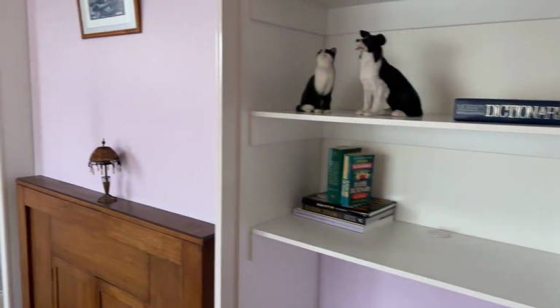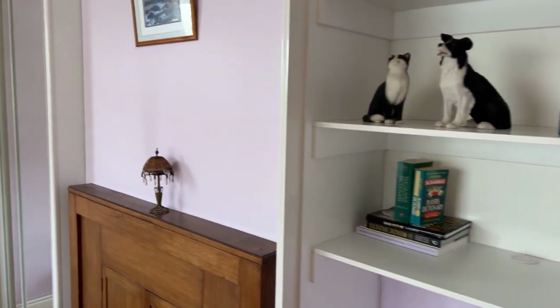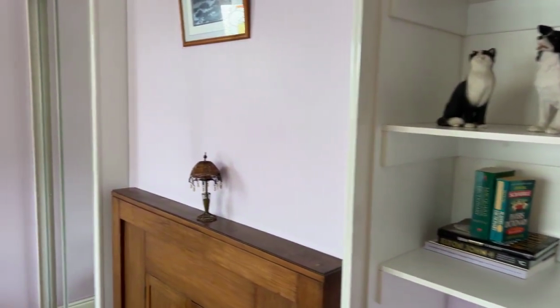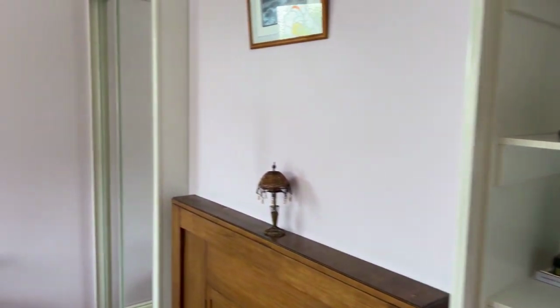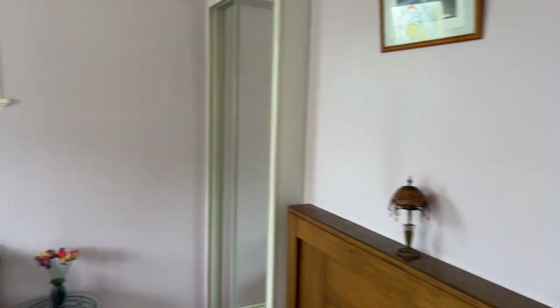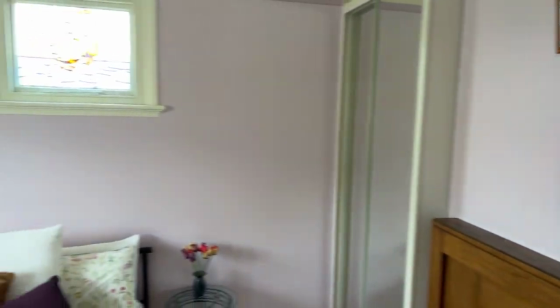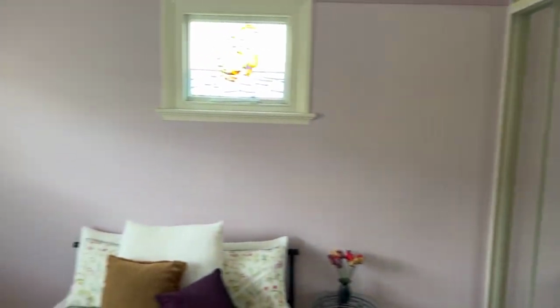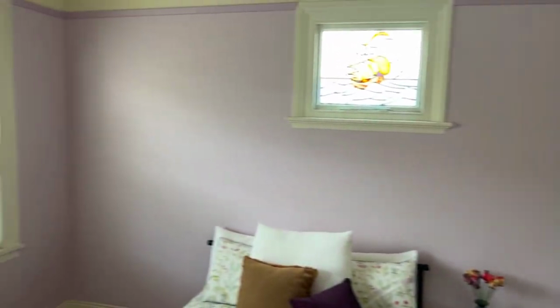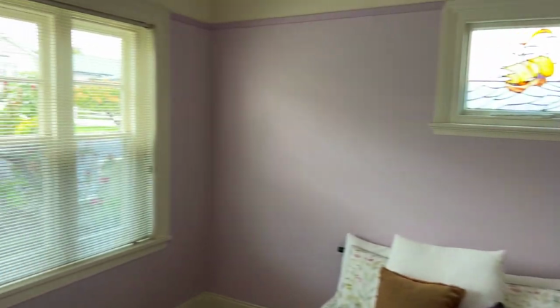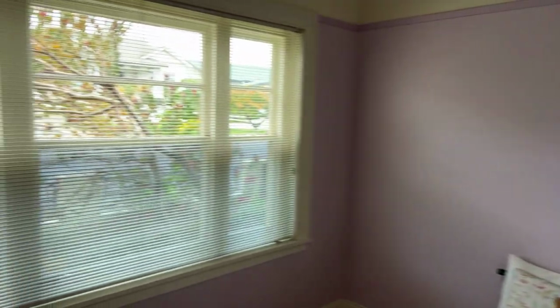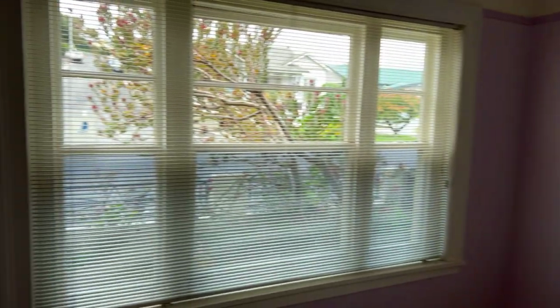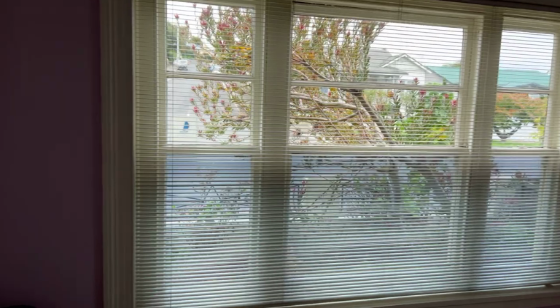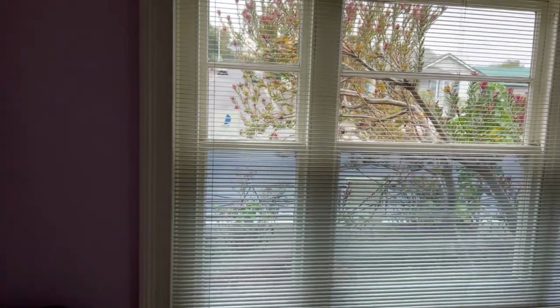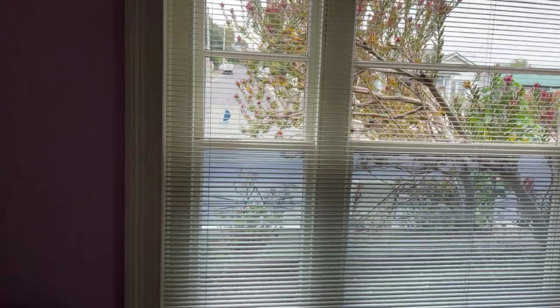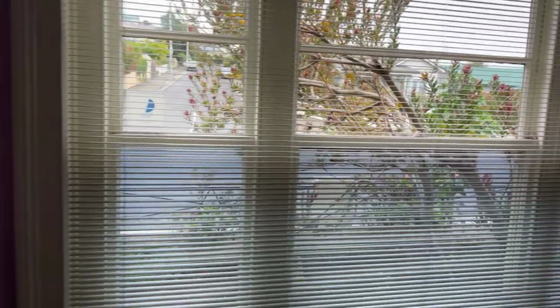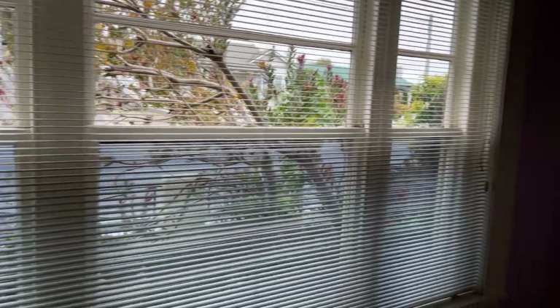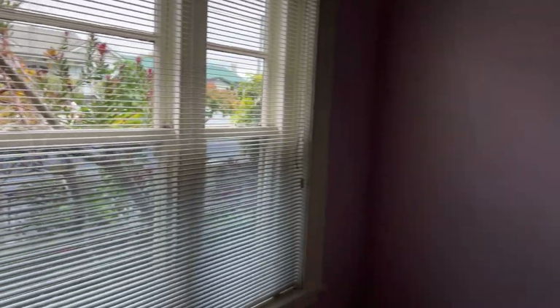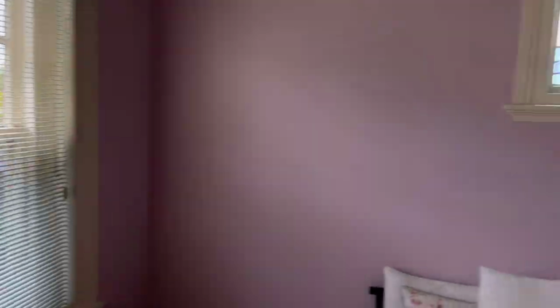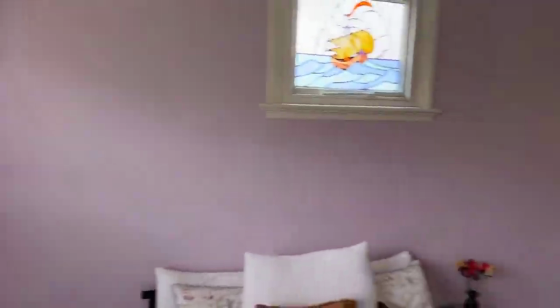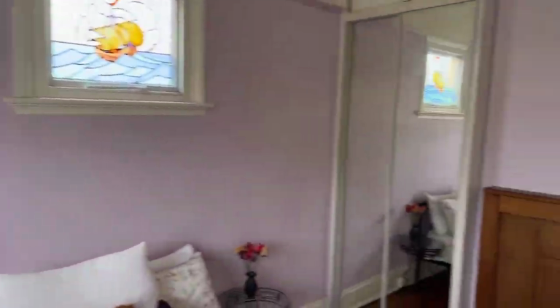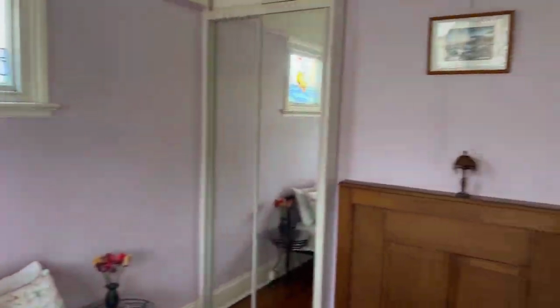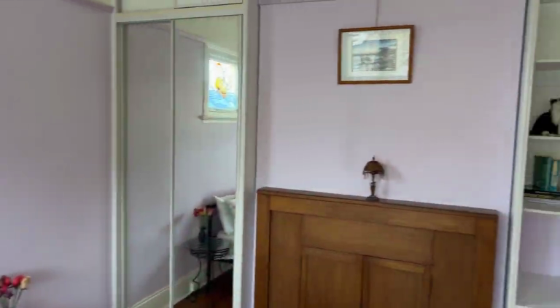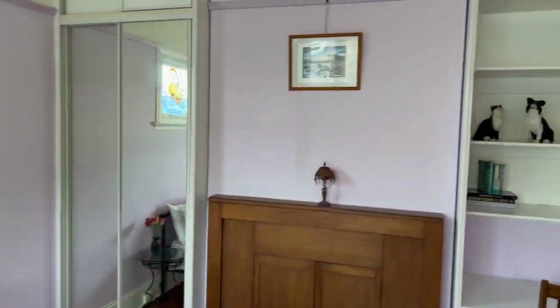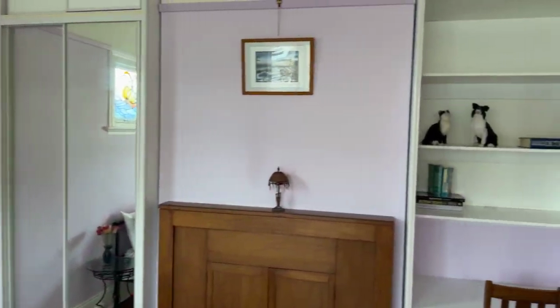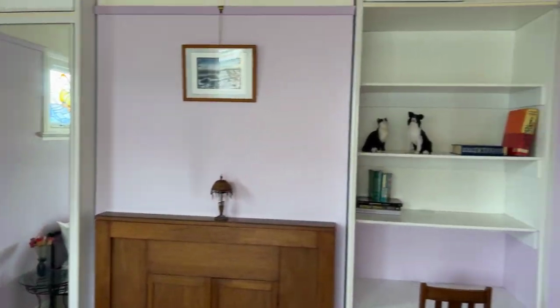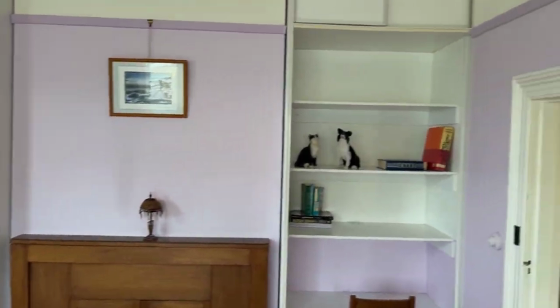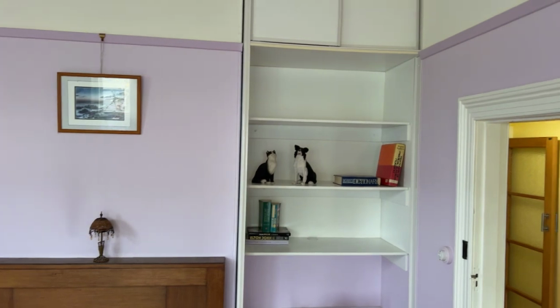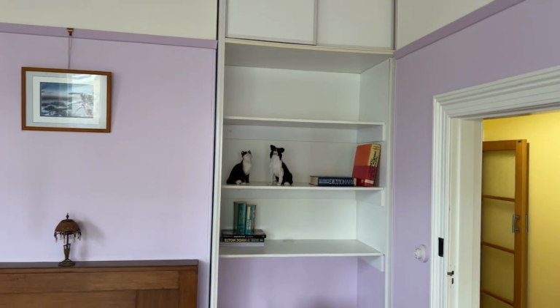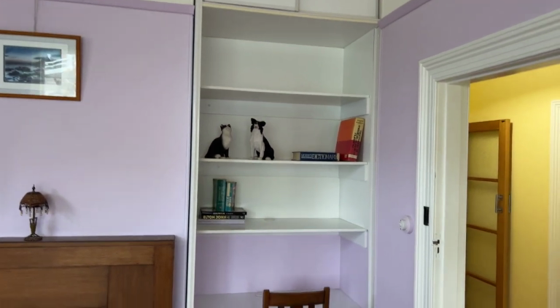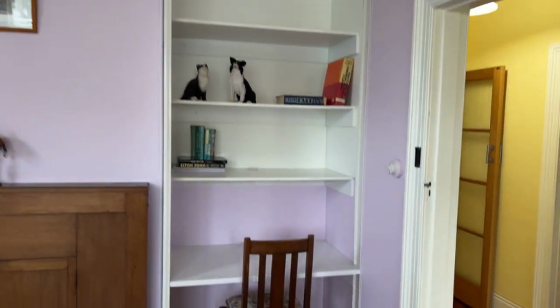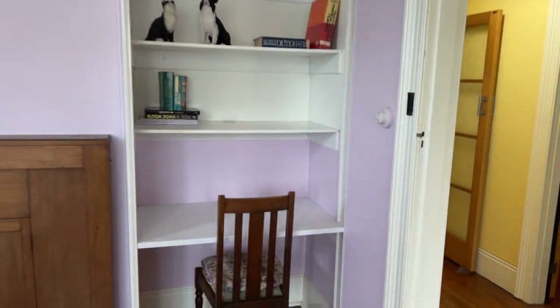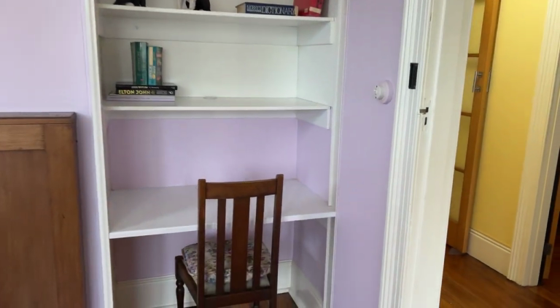Main bedroom. Nice big high ceilings. It's got a nice big built-in with lots of cupboard space and lots of storage space.